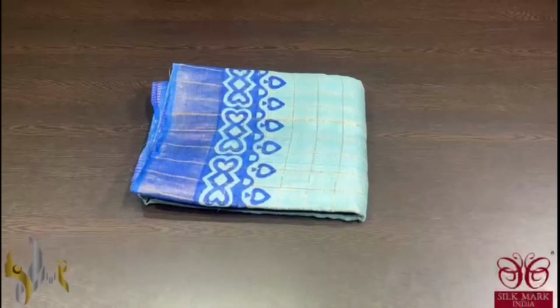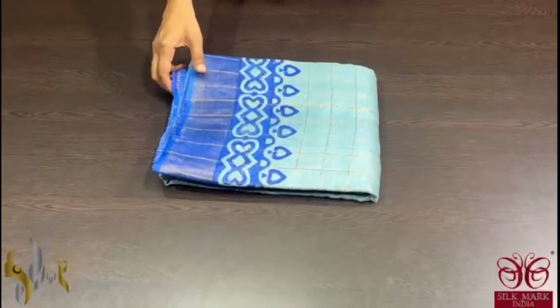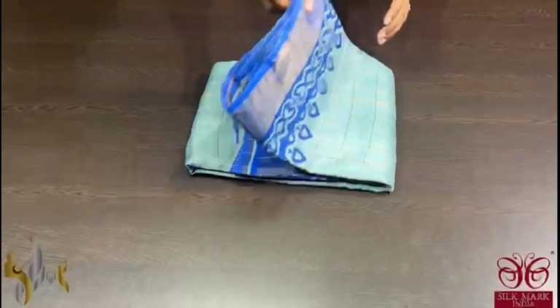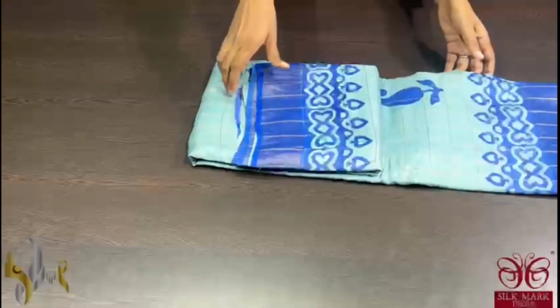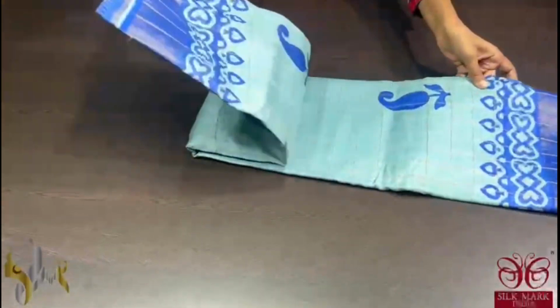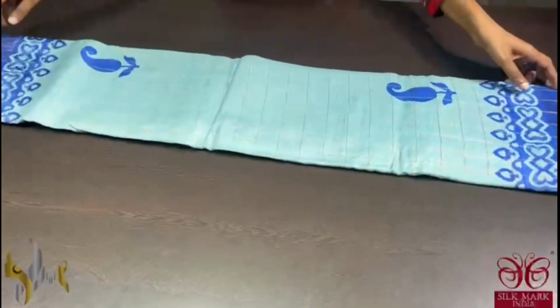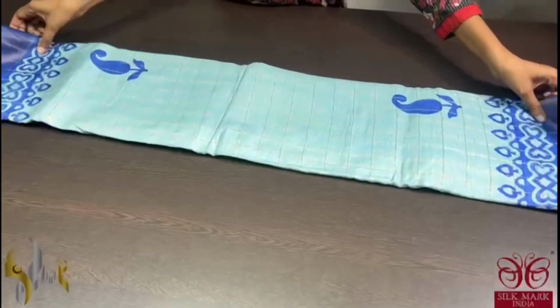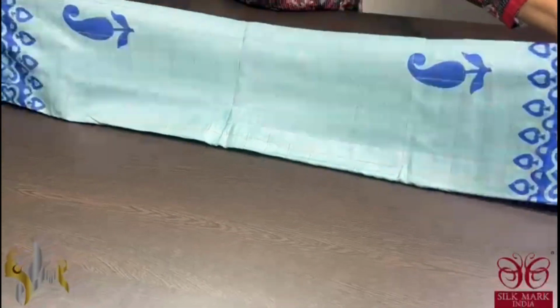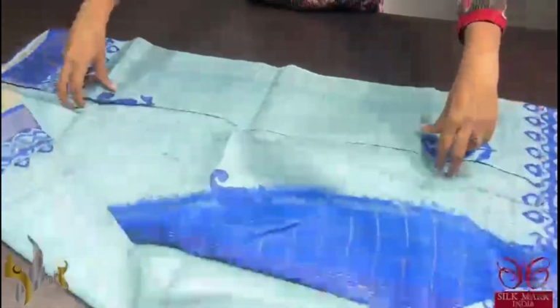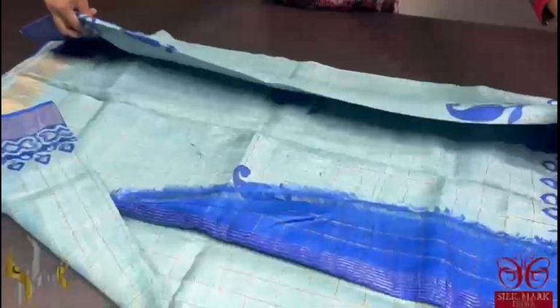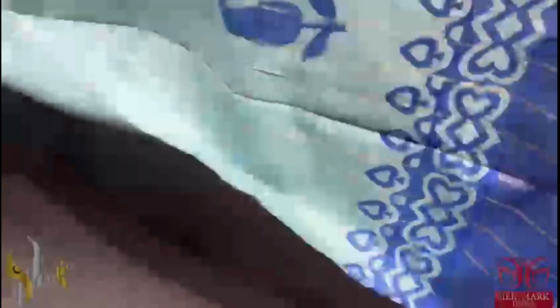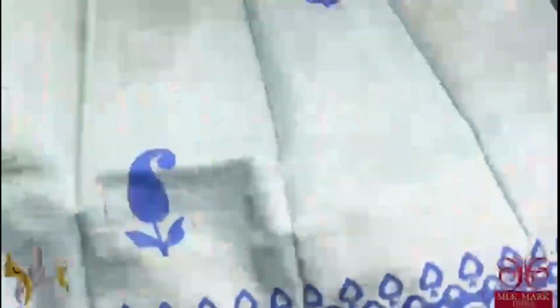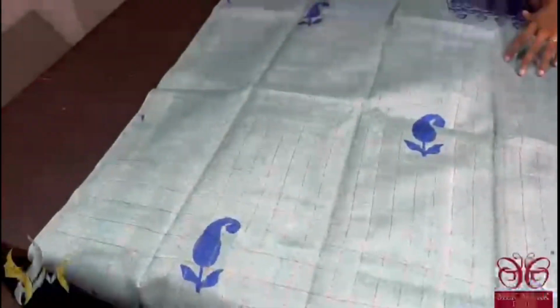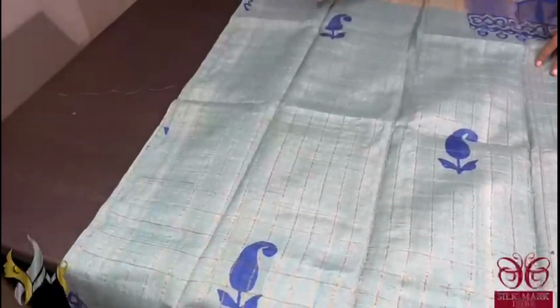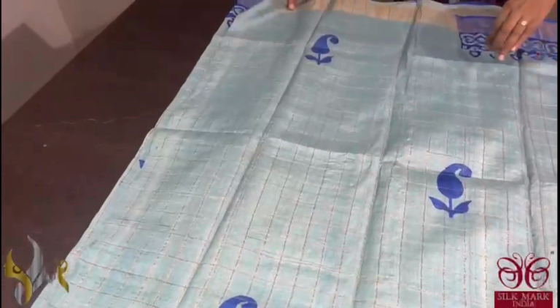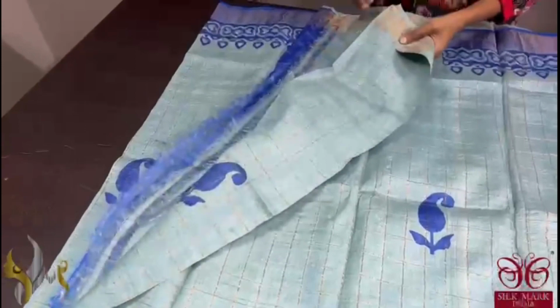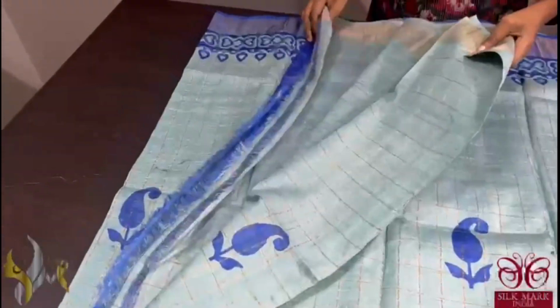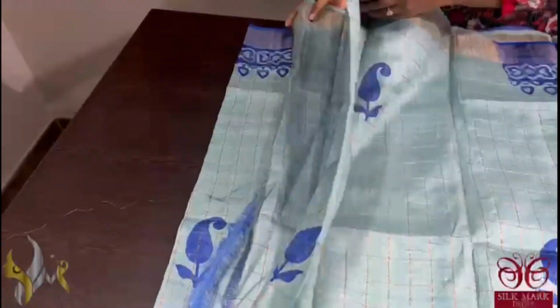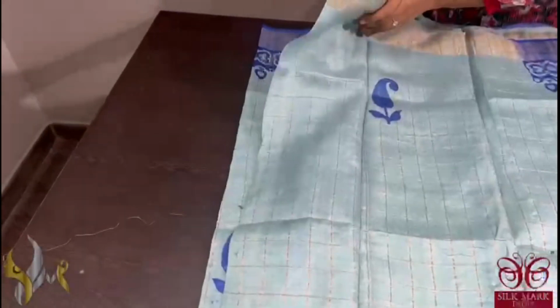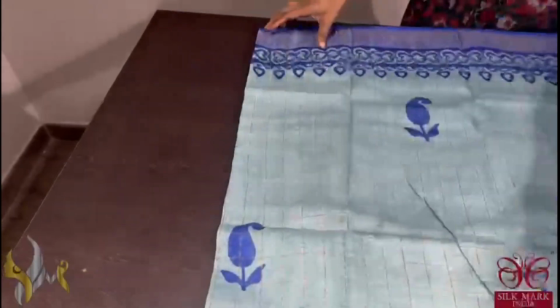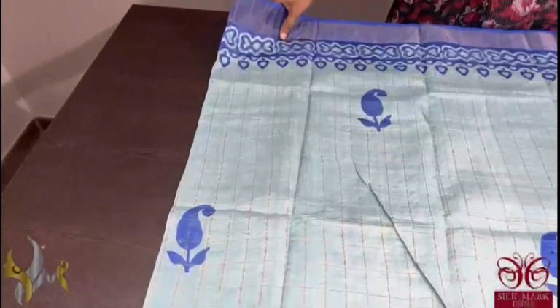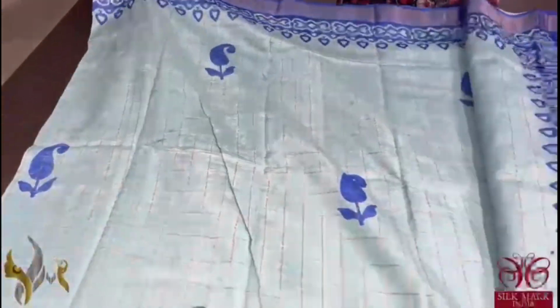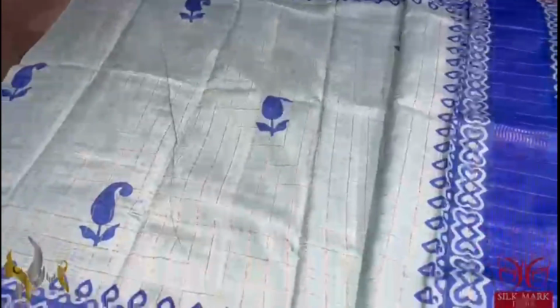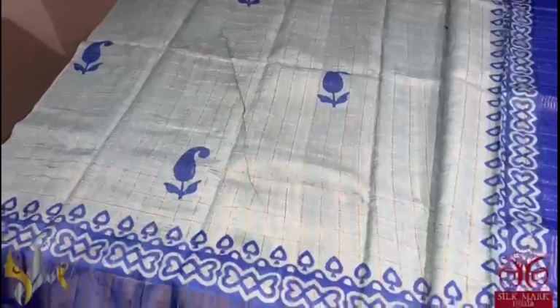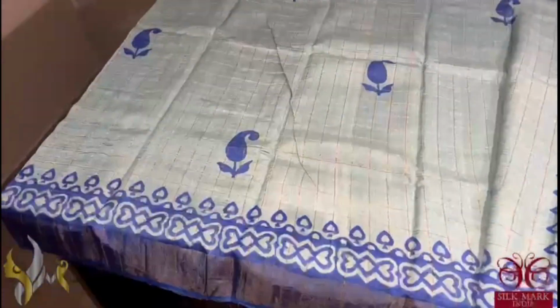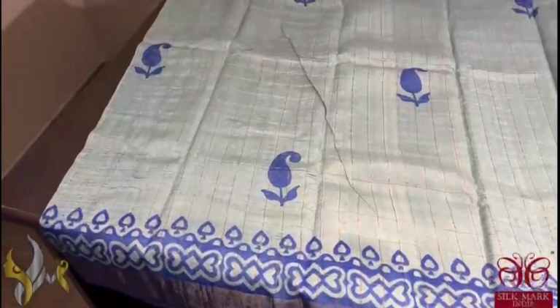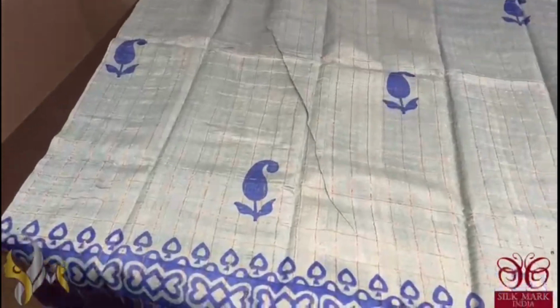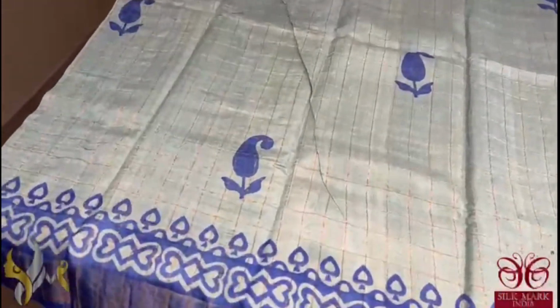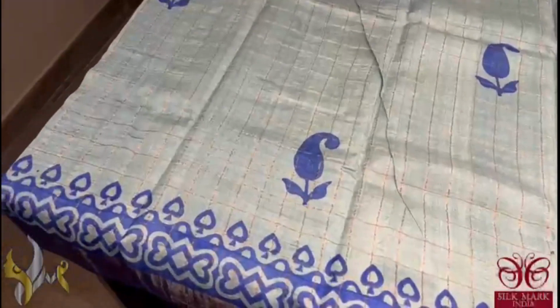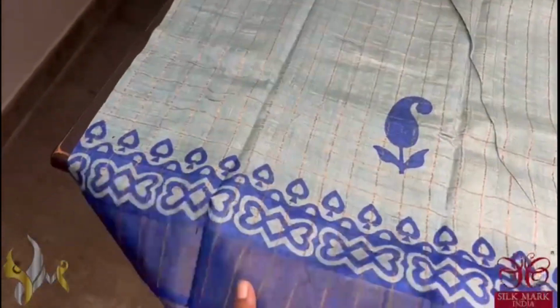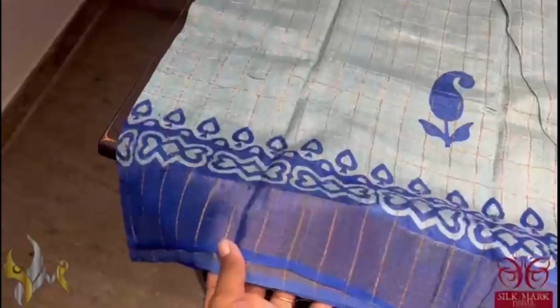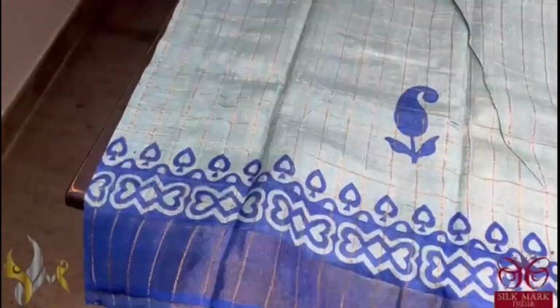Pure tassar silk saree, a very beautiful checked weaving tassar — an excellent pattern for festives as well as functions. It is a very different colour saree, a light ice blue colour matched with a beautiful dark royal blue.